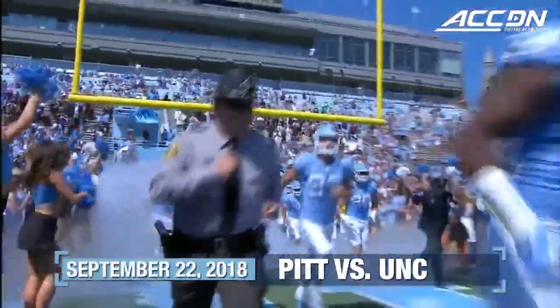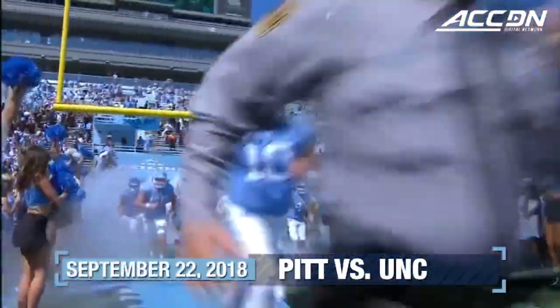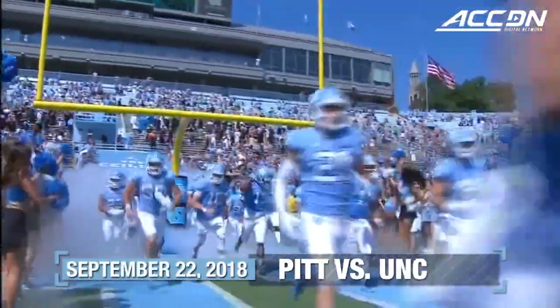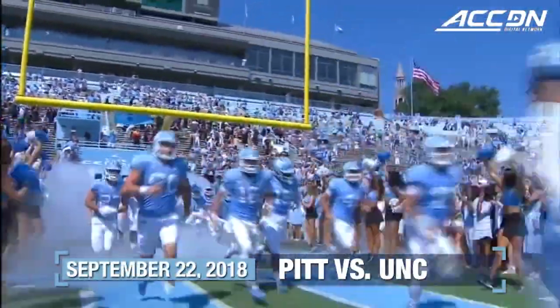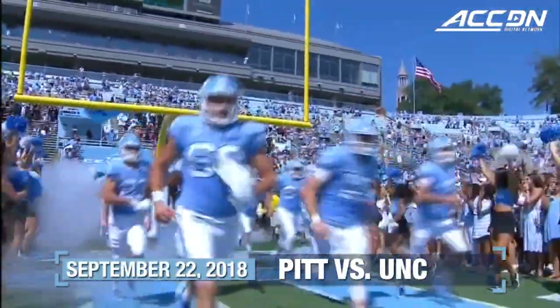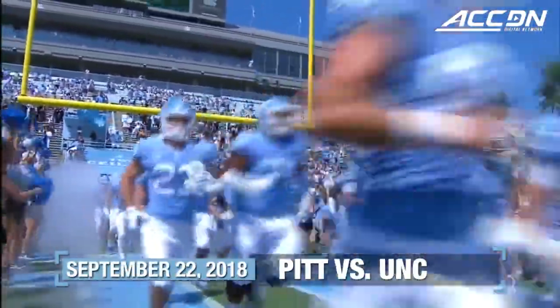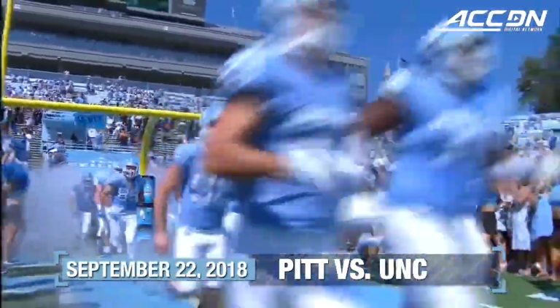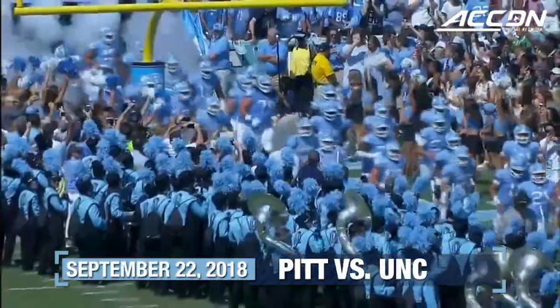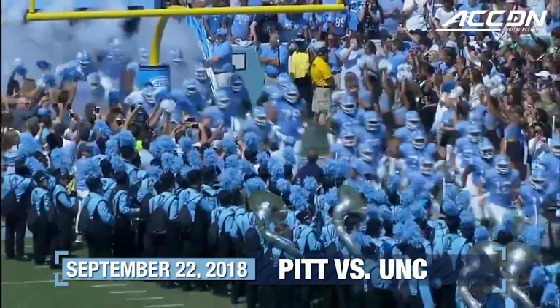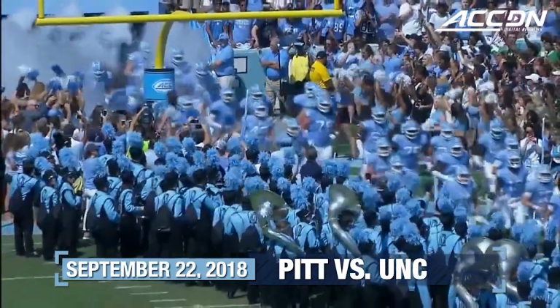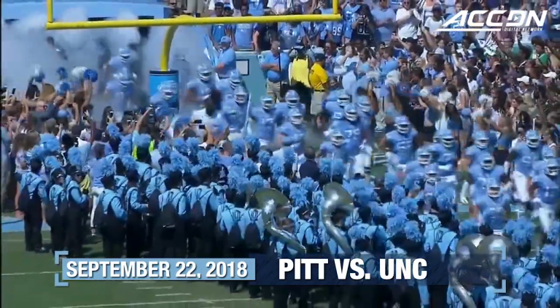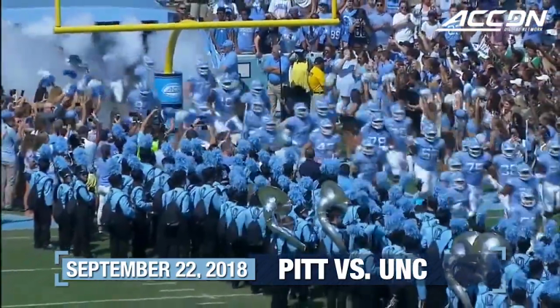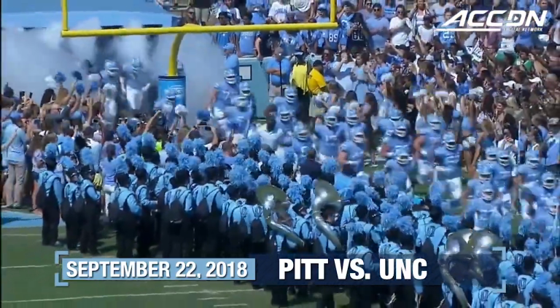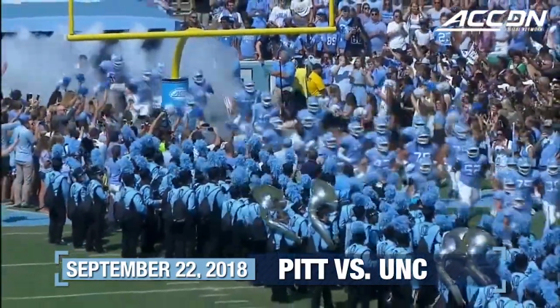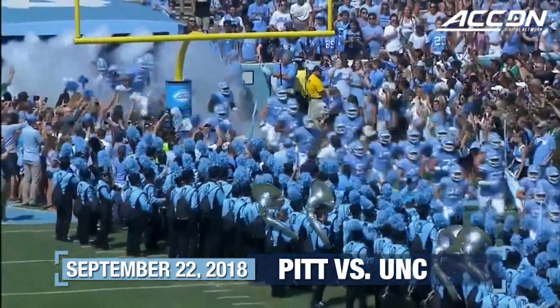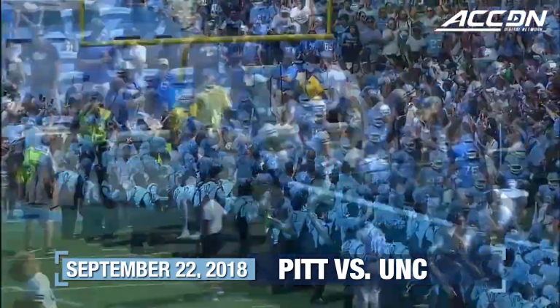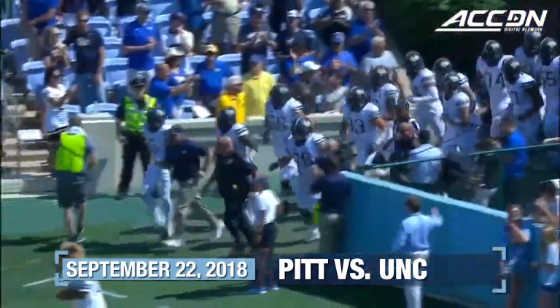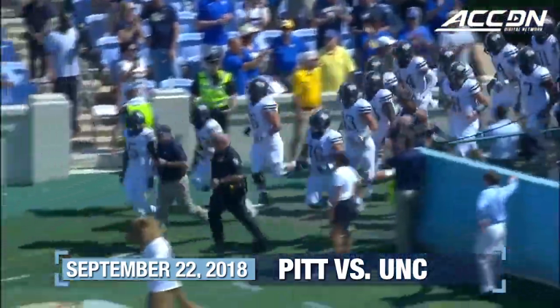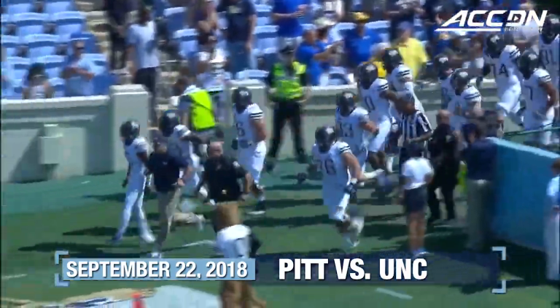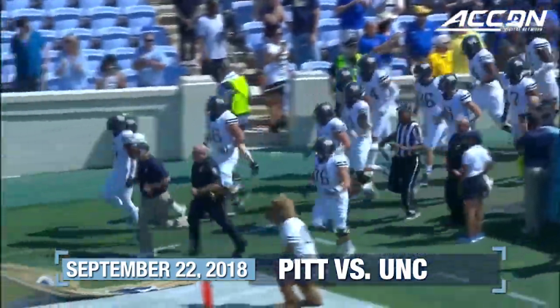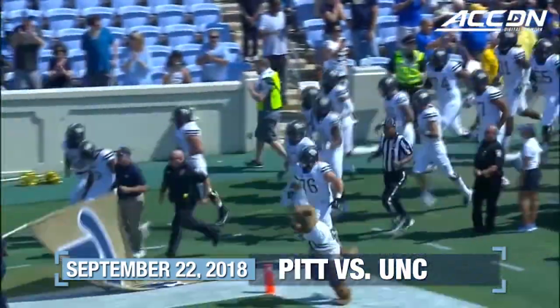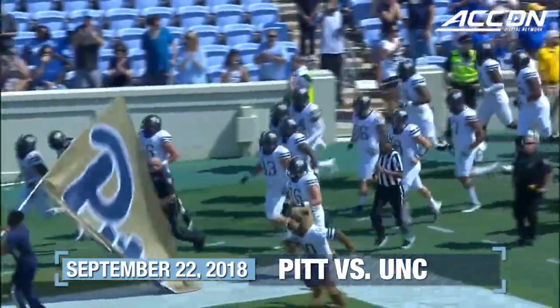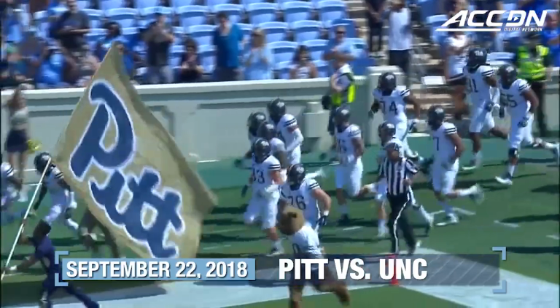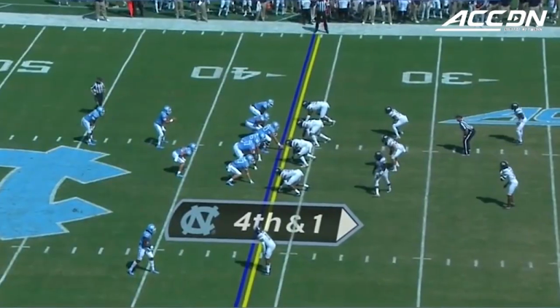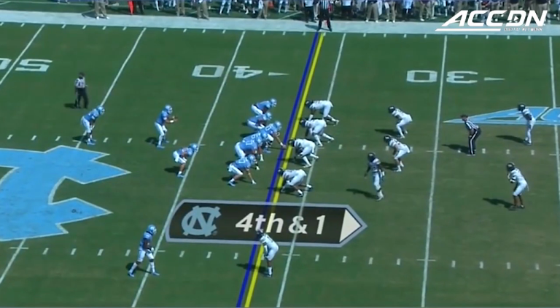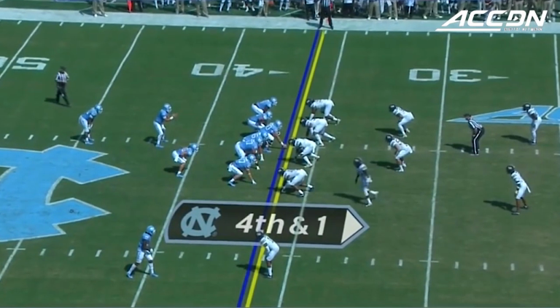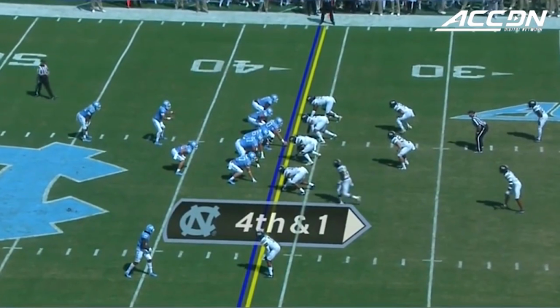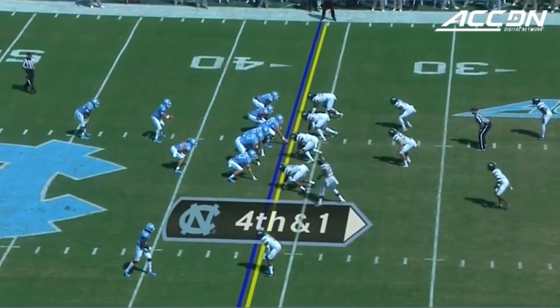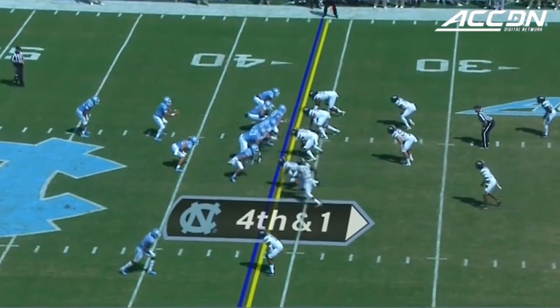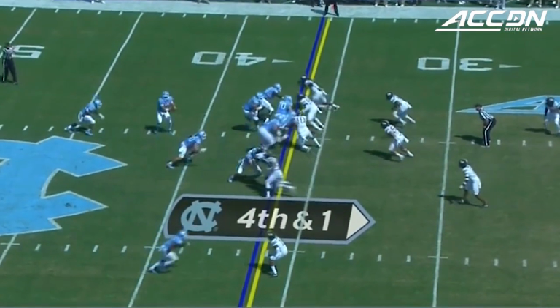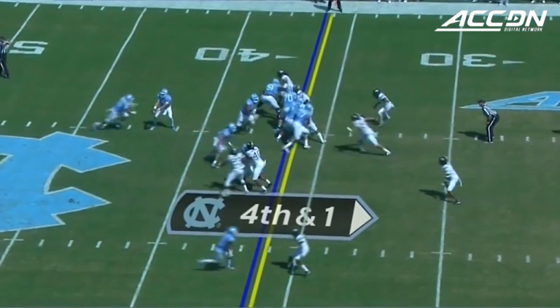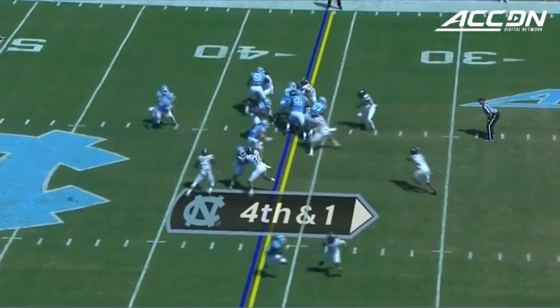Went to Tar Heels taking the field here at Kenan Stadium. Their home opener and Pittsburgh's first game on the road. Four for six in this situation this season for the Tar Heels.